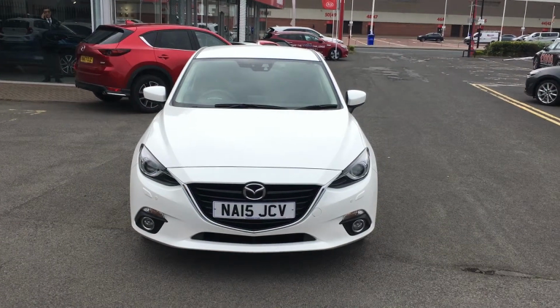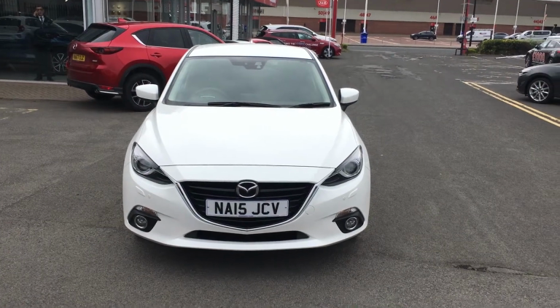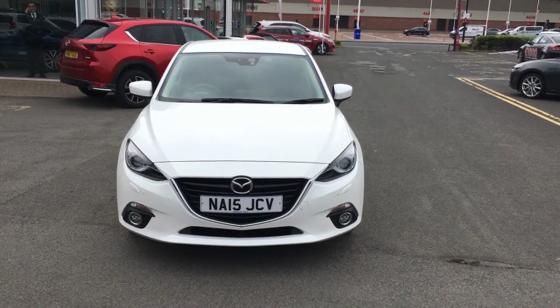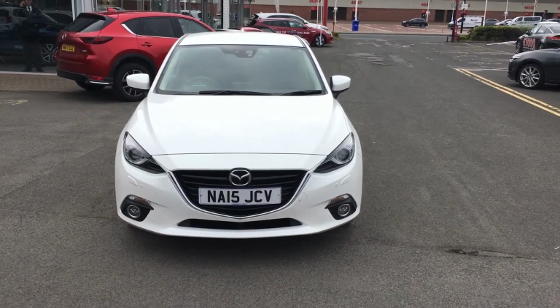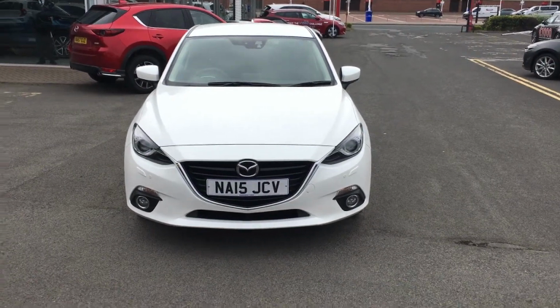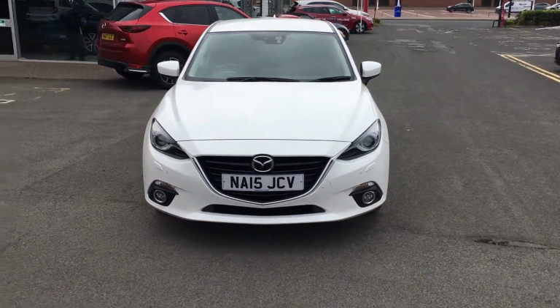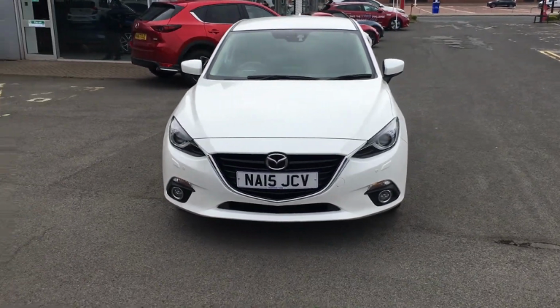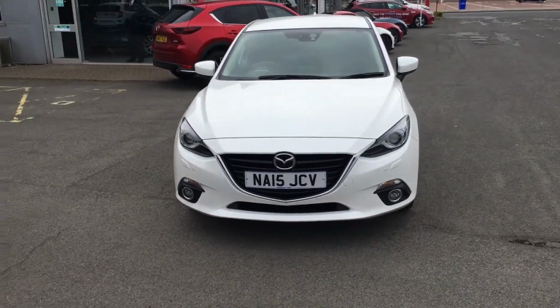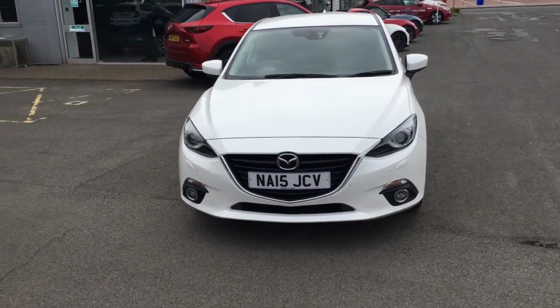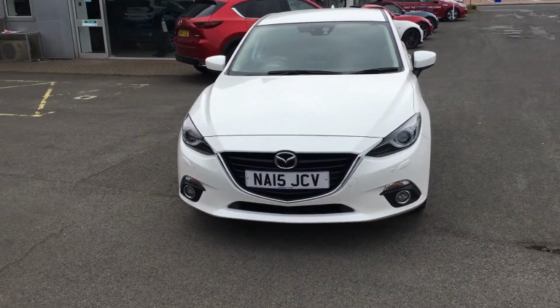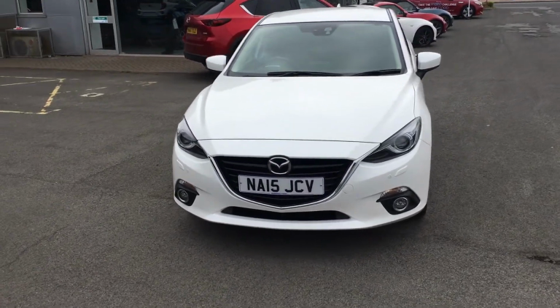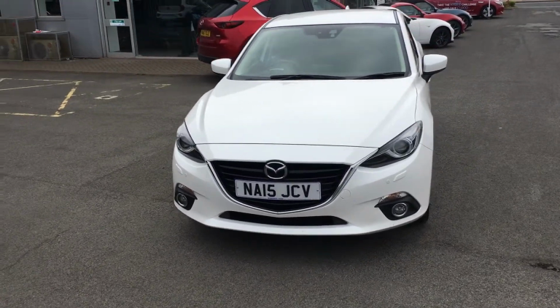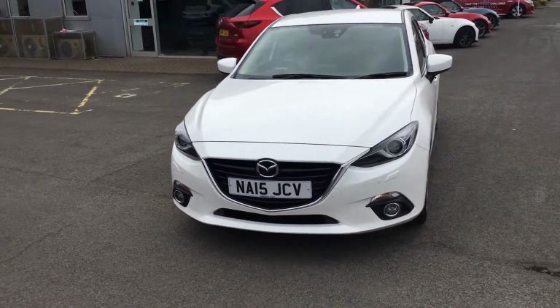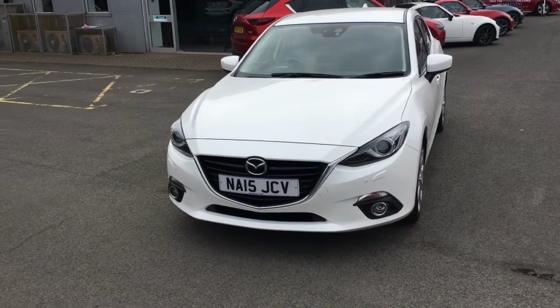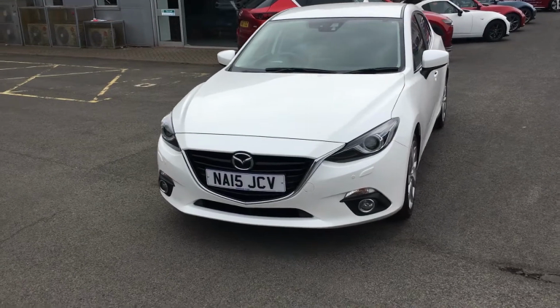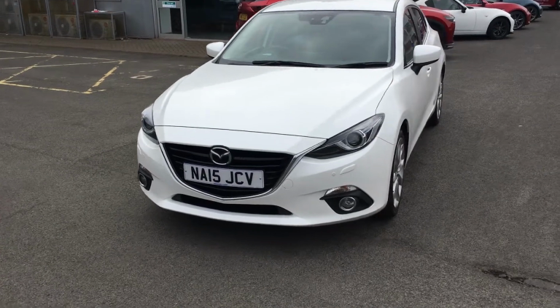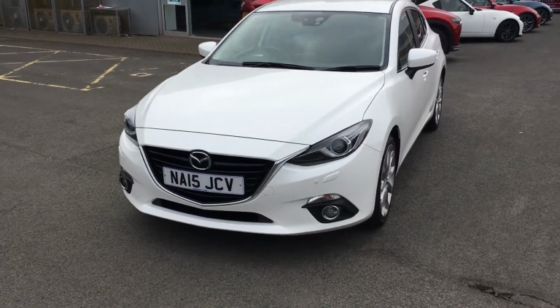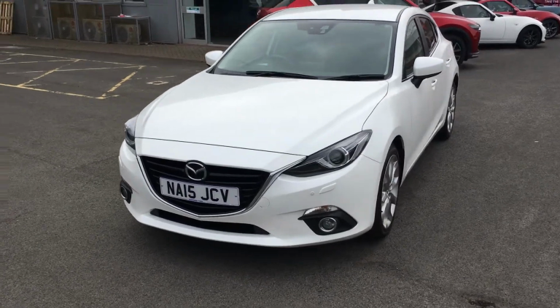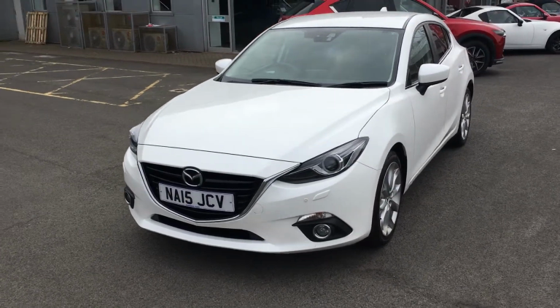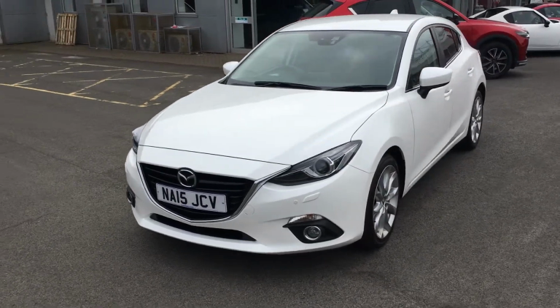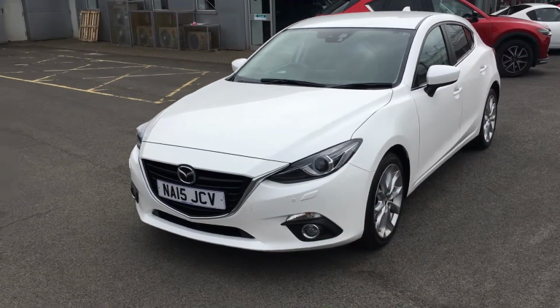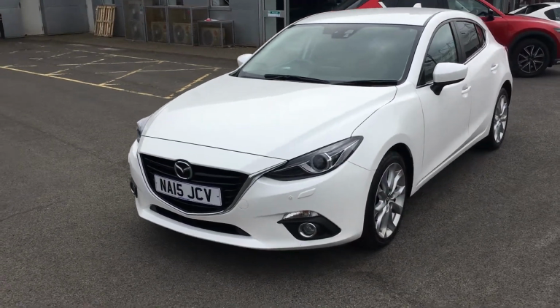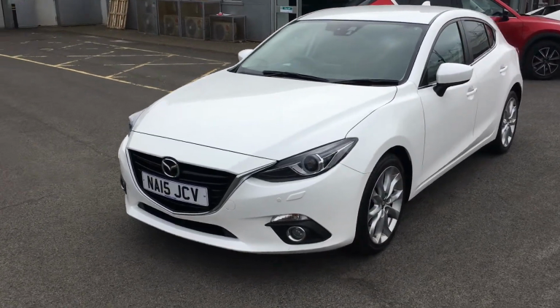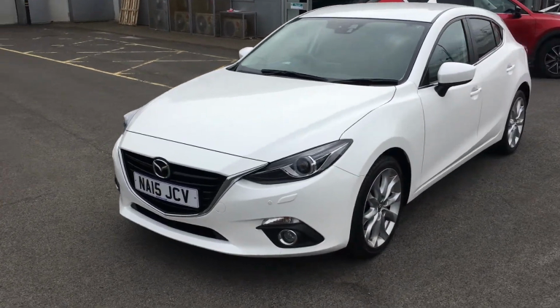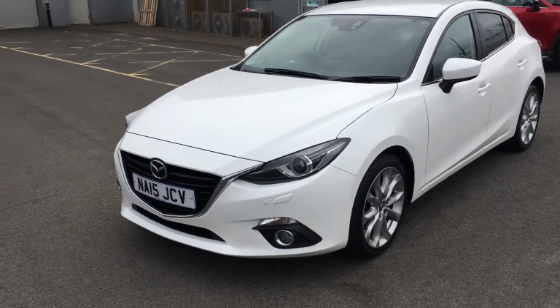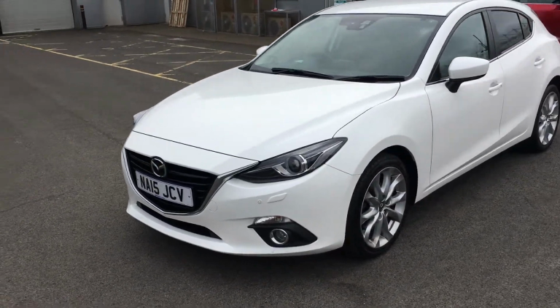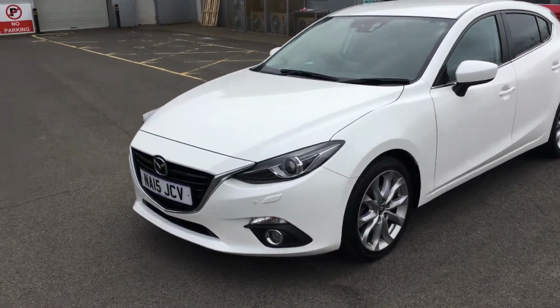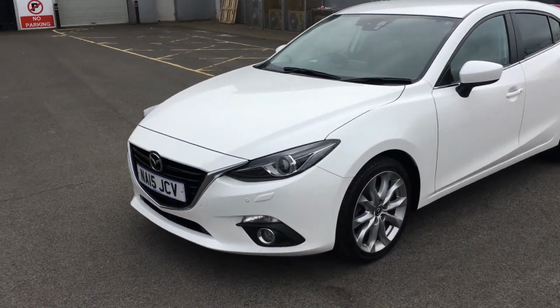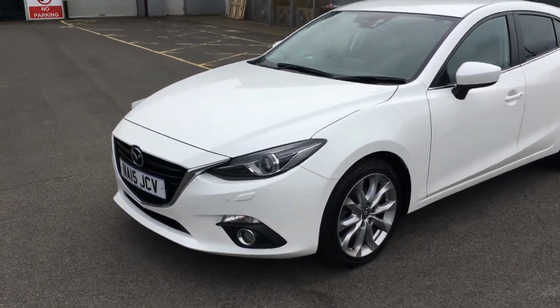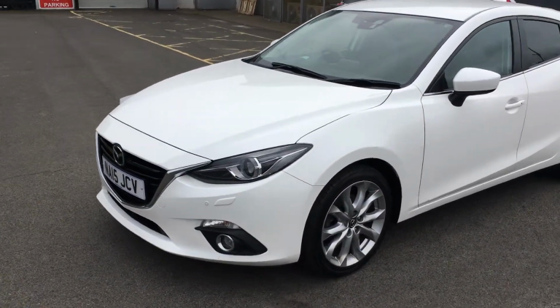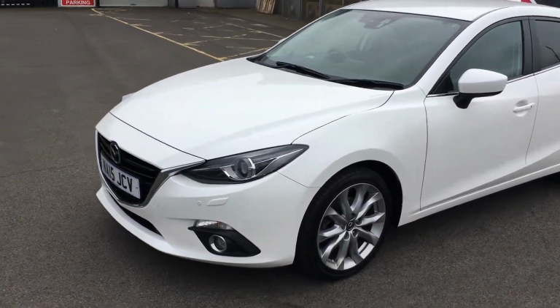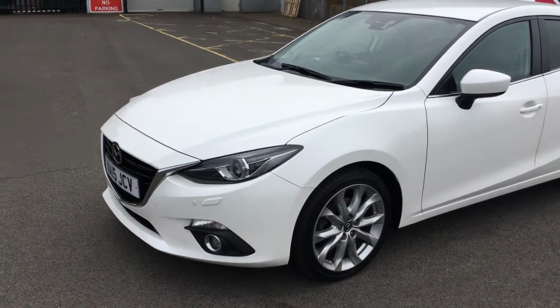Welcome to Jennings Mazda. Today we have this 15 plate Mazda 3. This is a Sport Nav and is equipped with a 2 litre petrol engine.